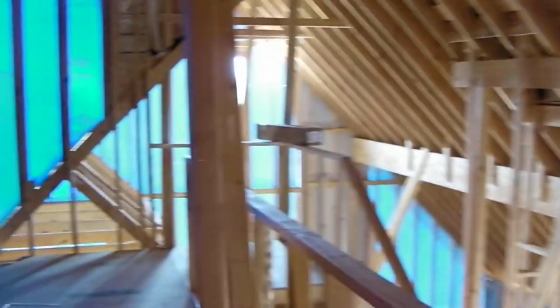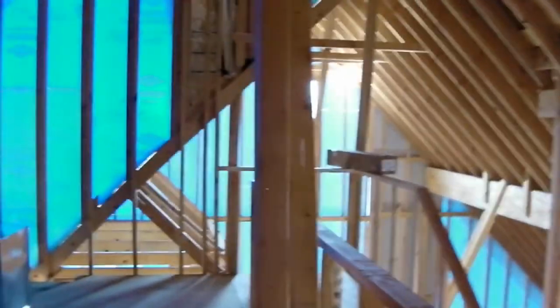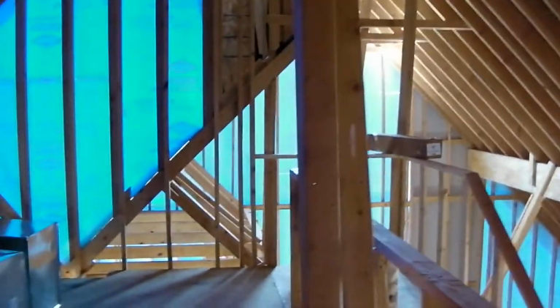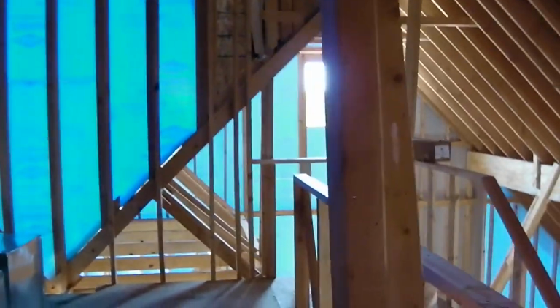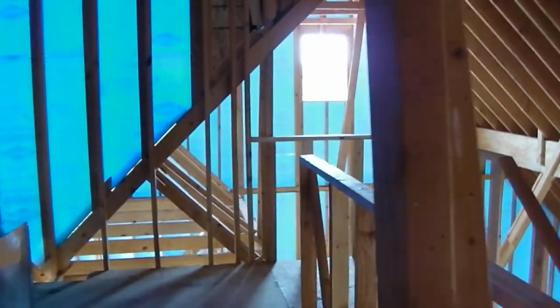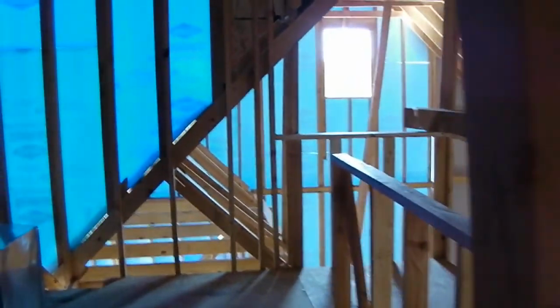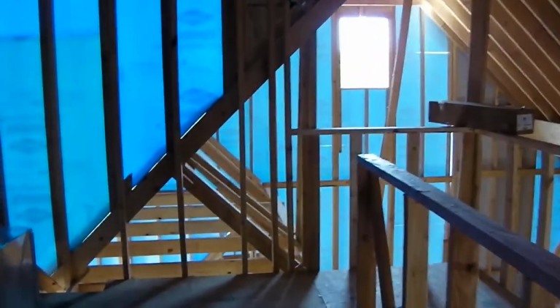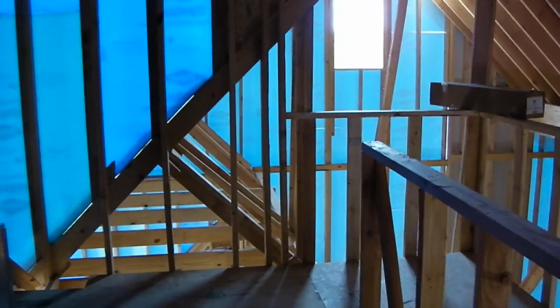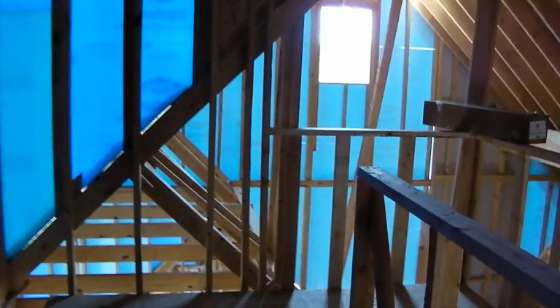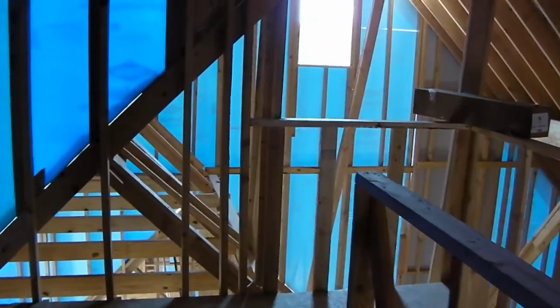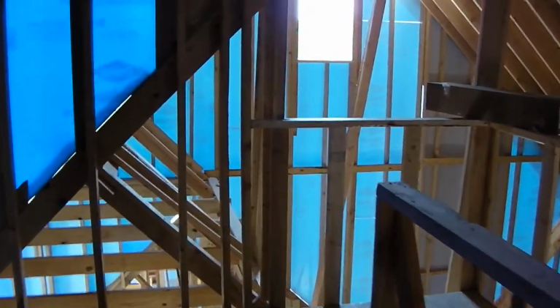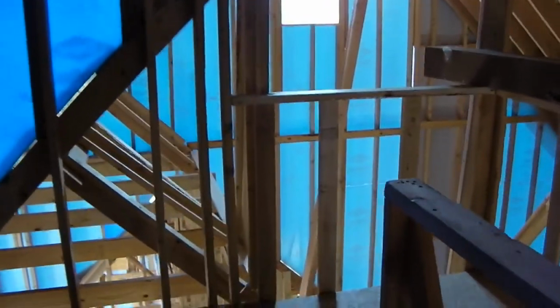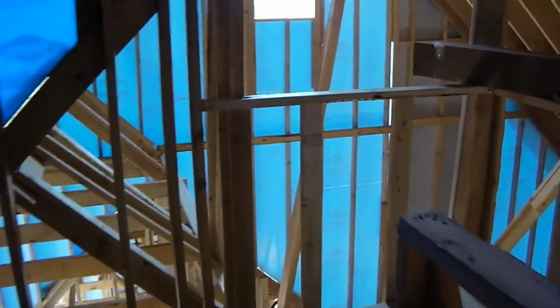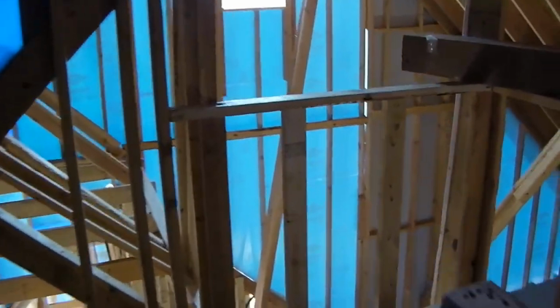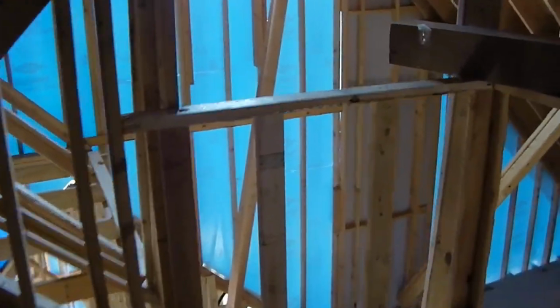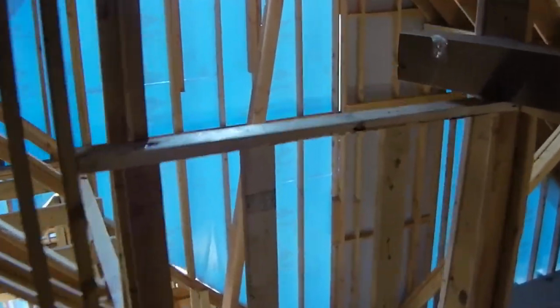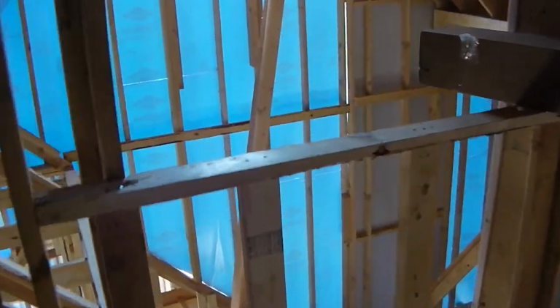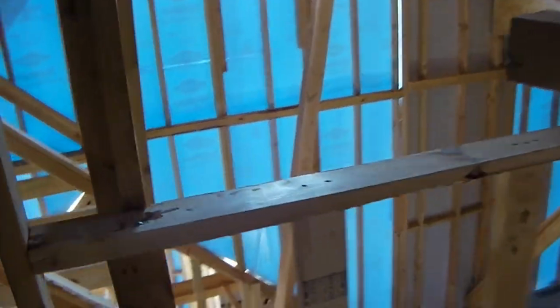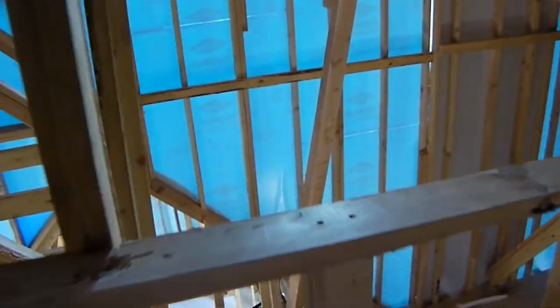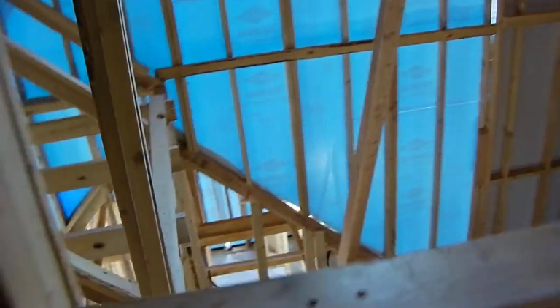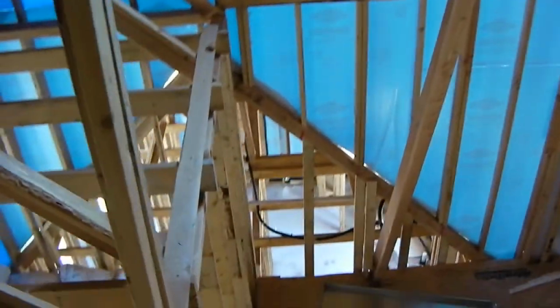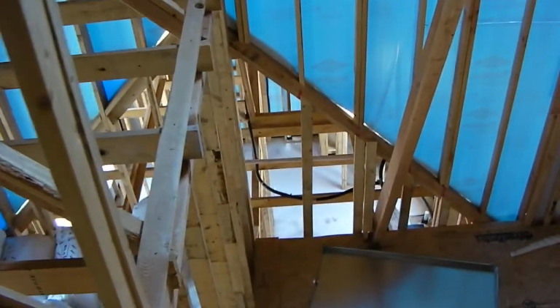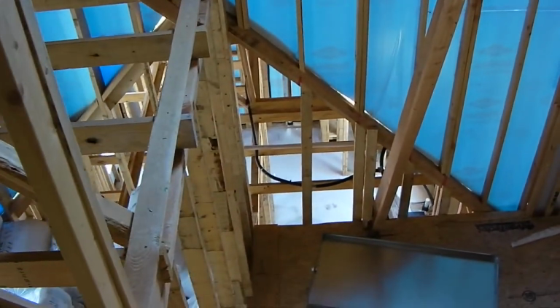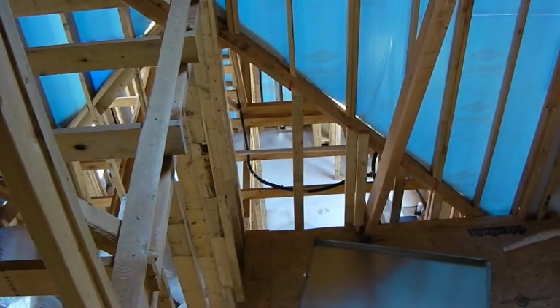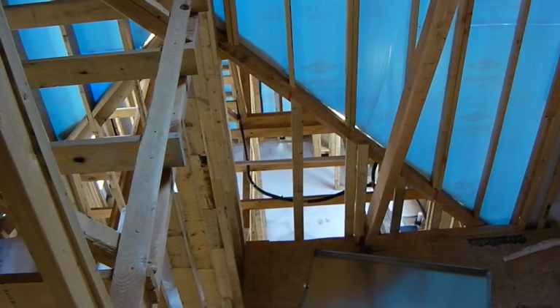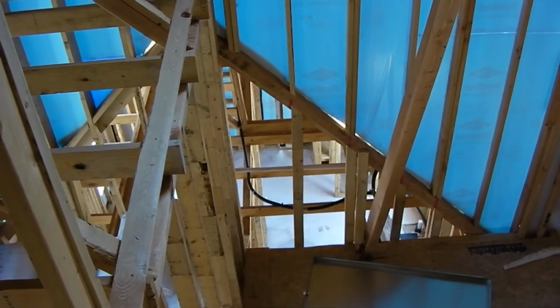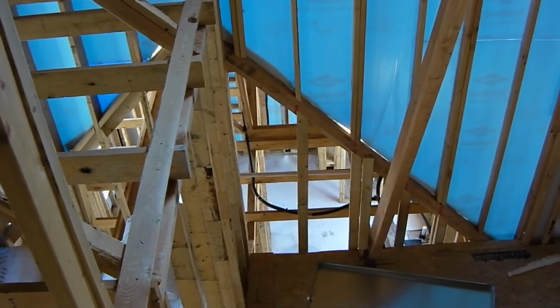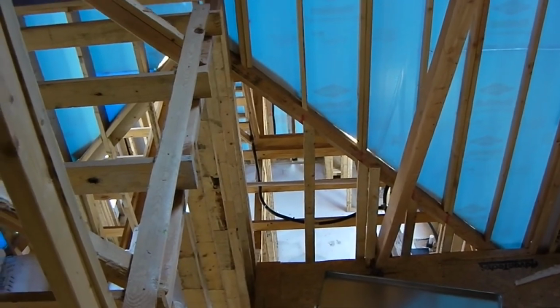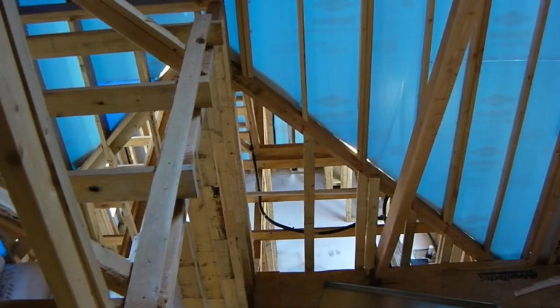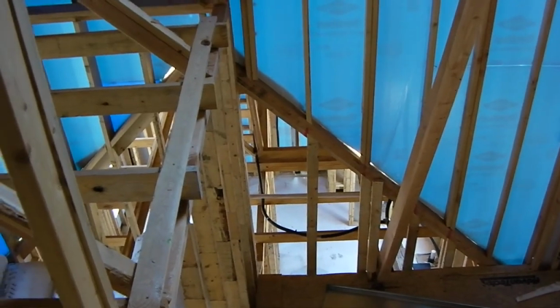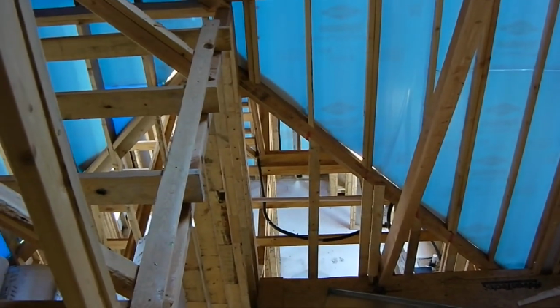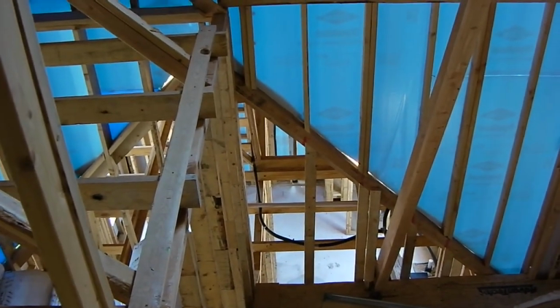These furnaces are going to vent through these pipes that you see right here. The freon lines are going to run back this way and go through that lower attic space and out the east end of the house.